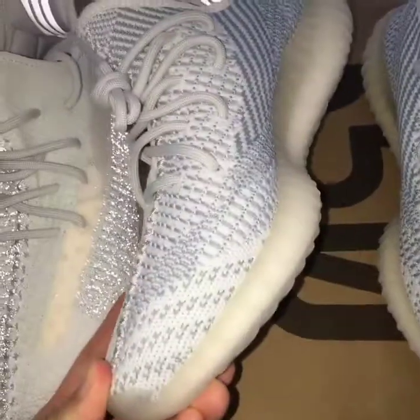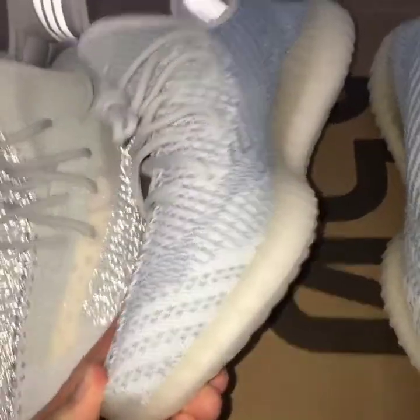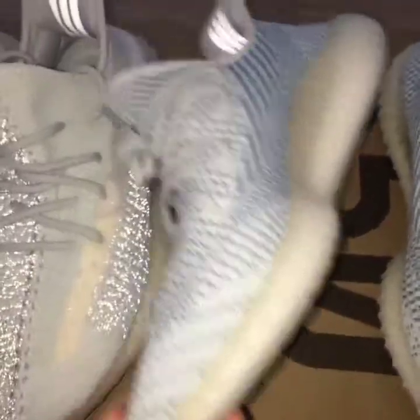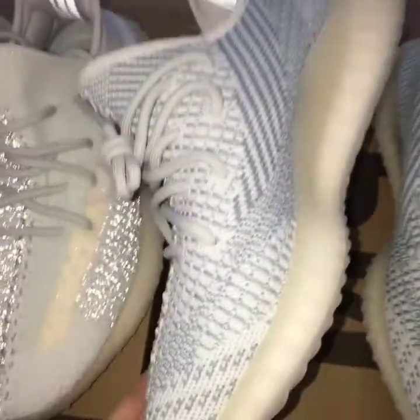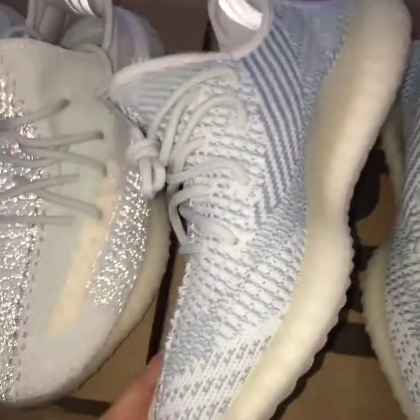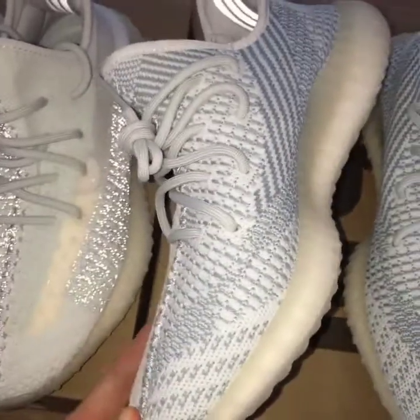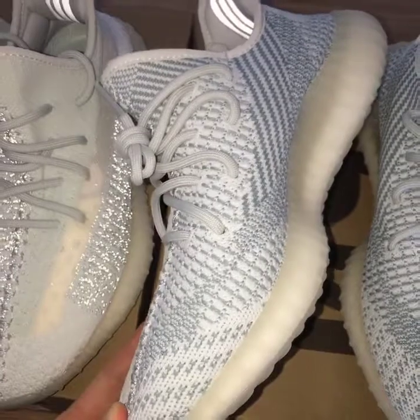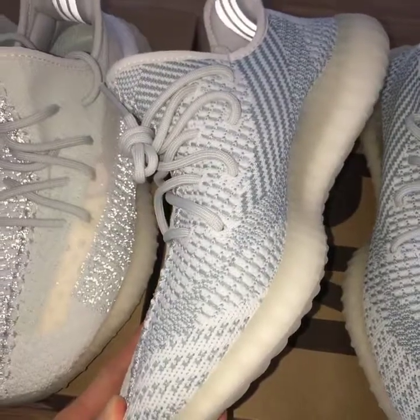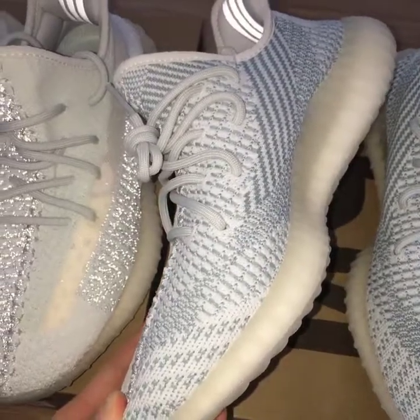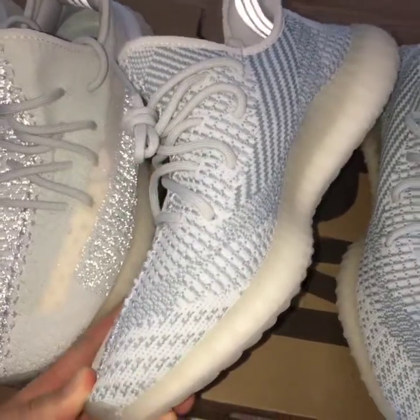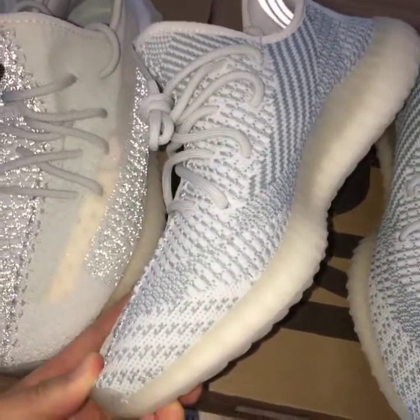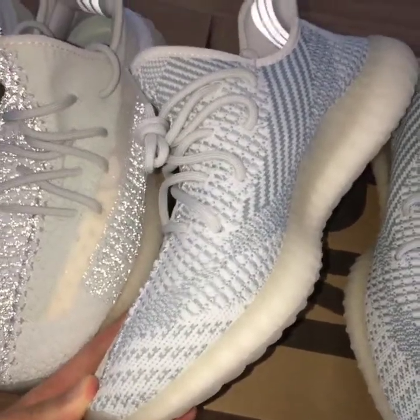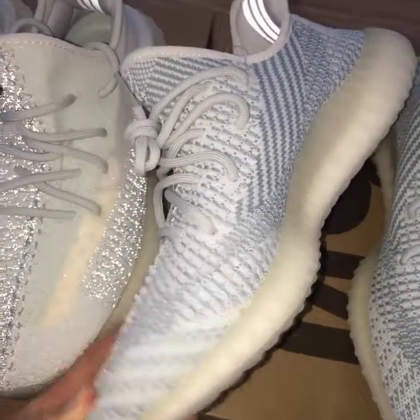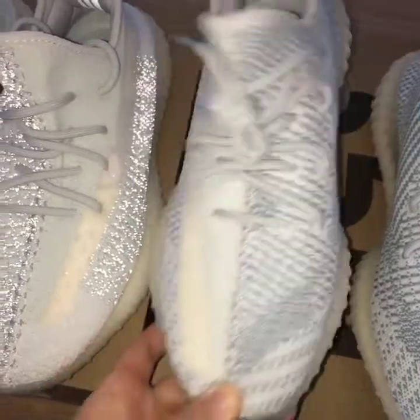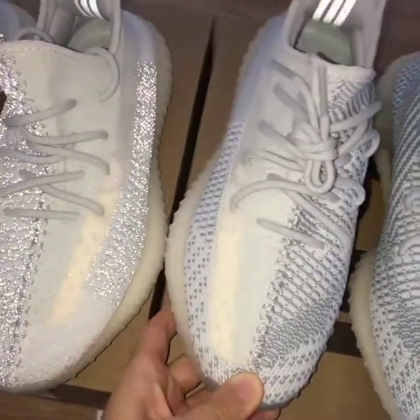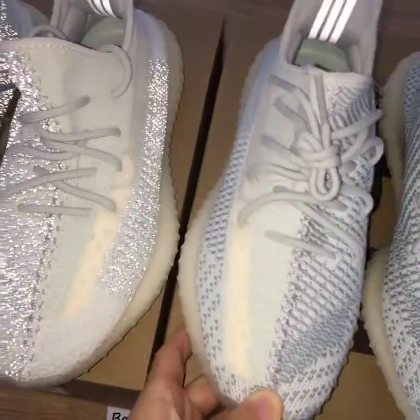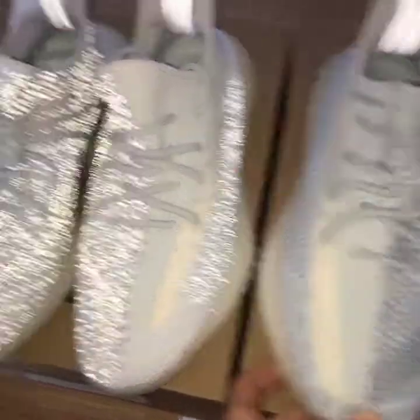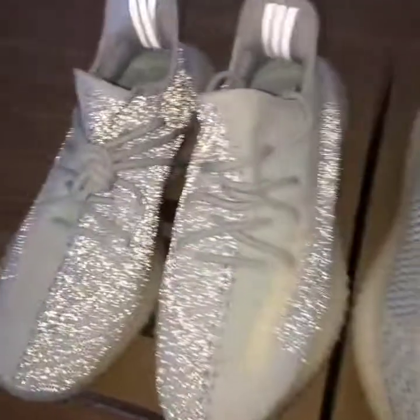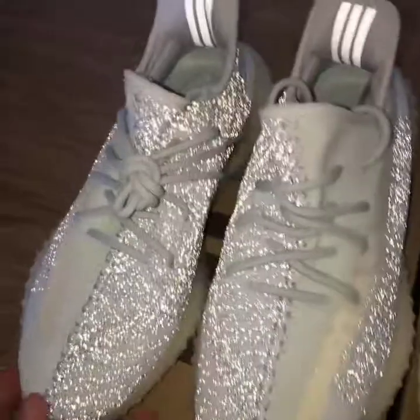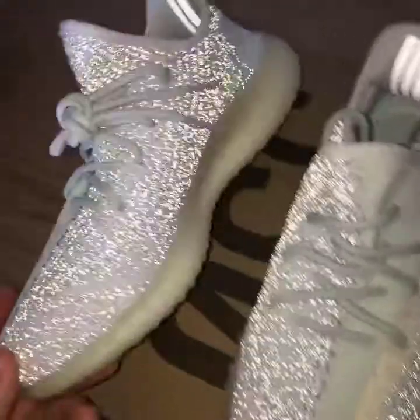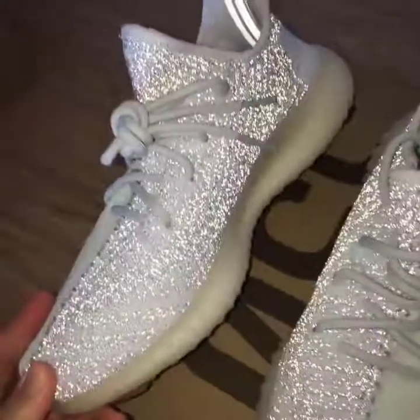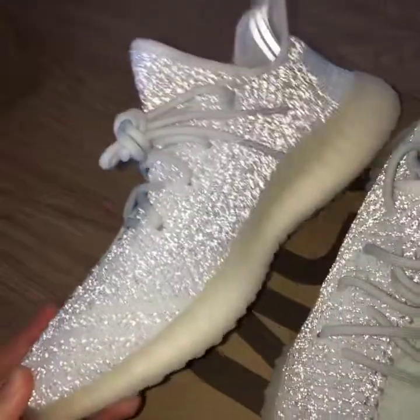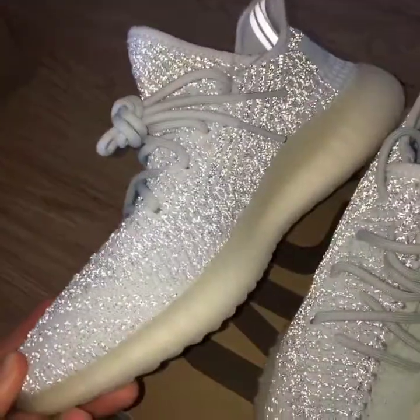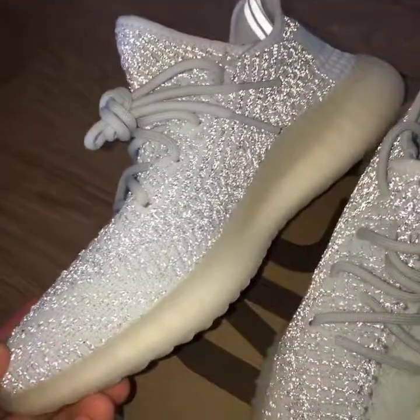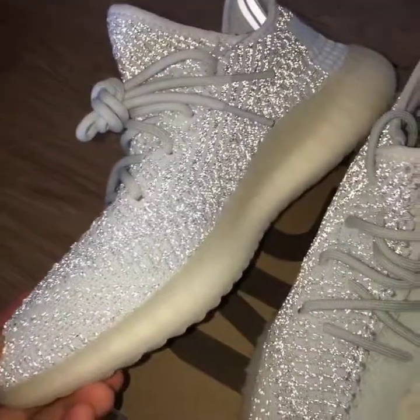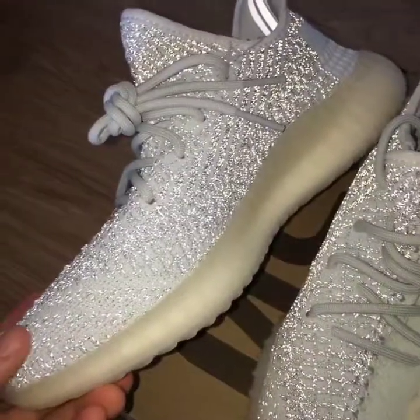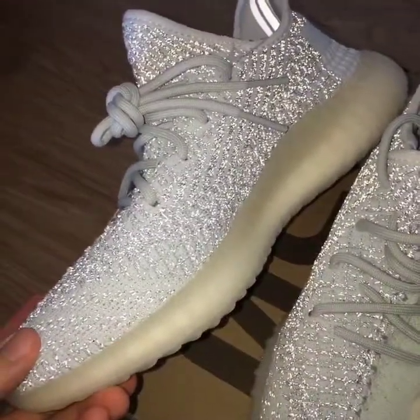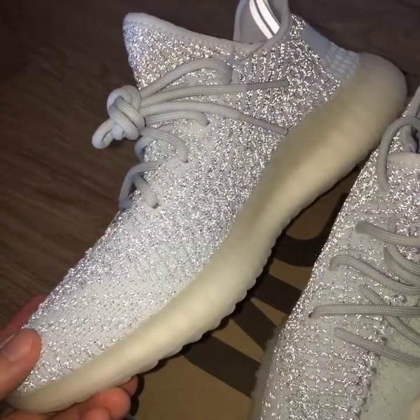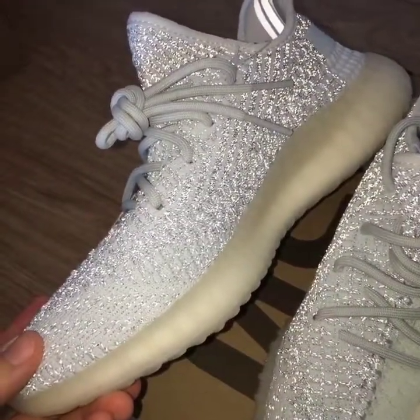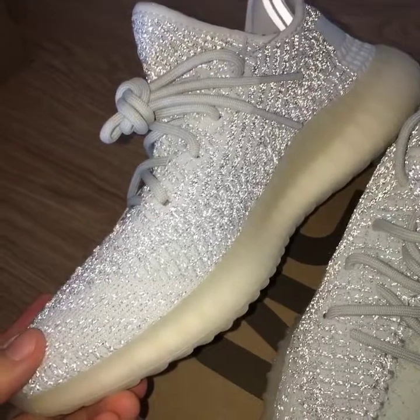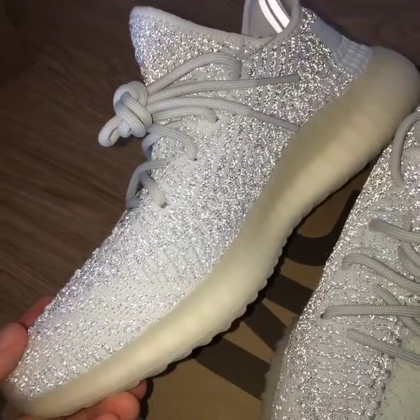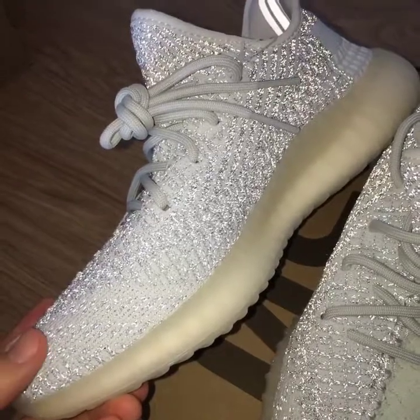About the inner side, the non-reflective you can see very clearly. But about the reflective one, now with normal light, you can also see very clearly.